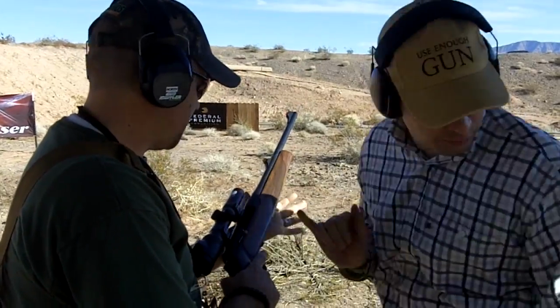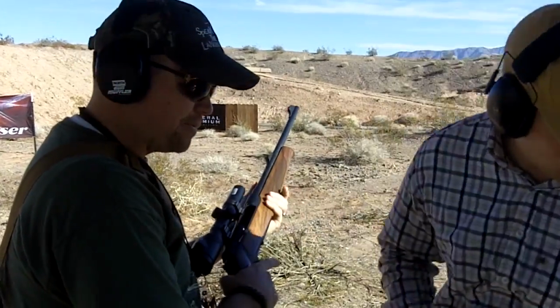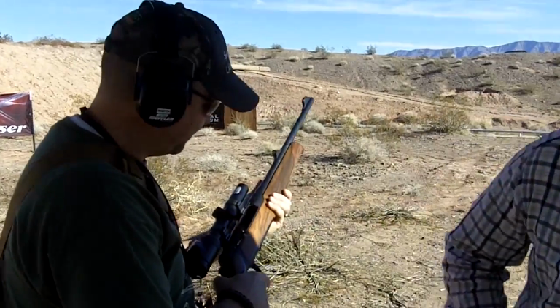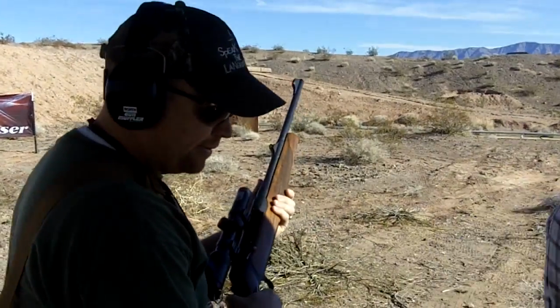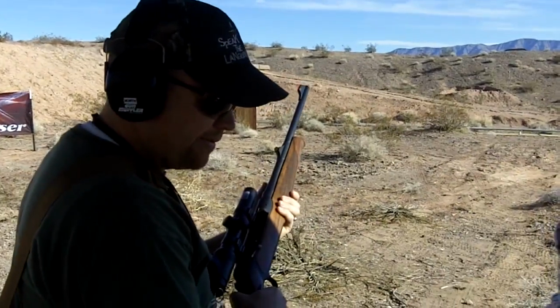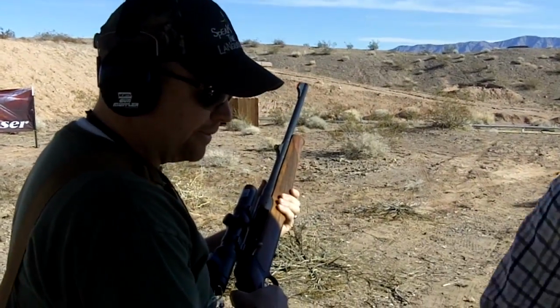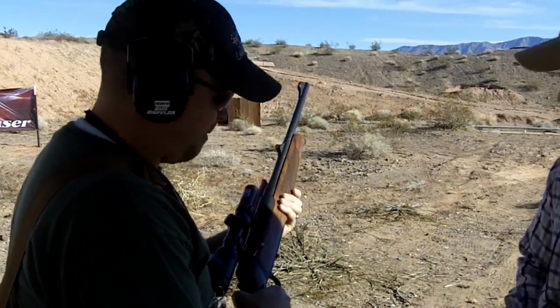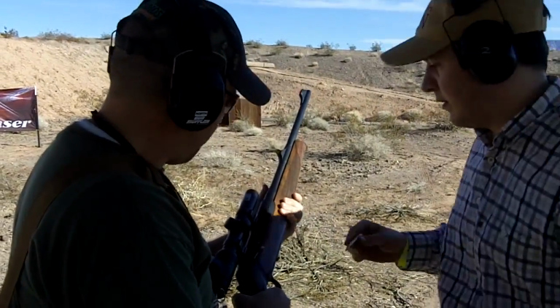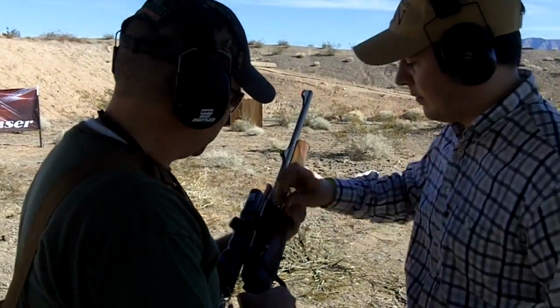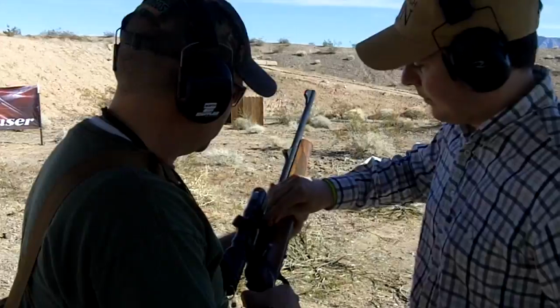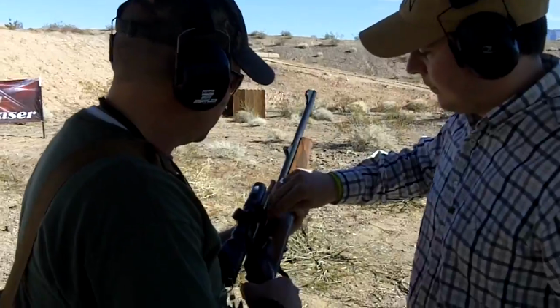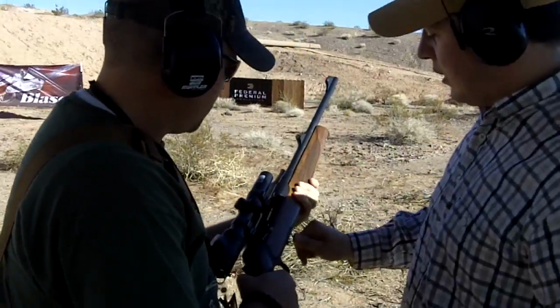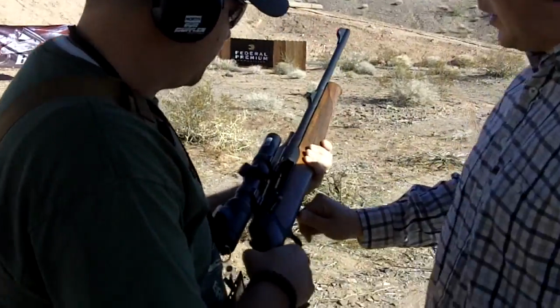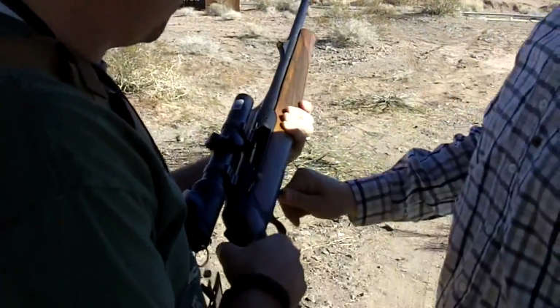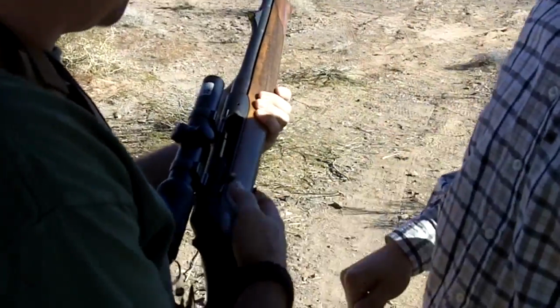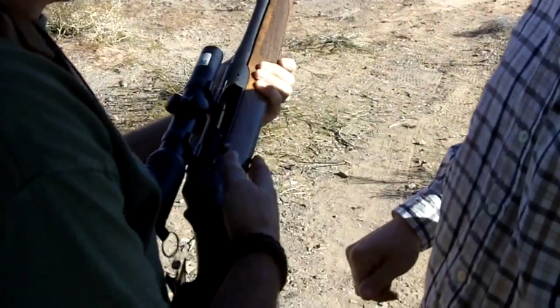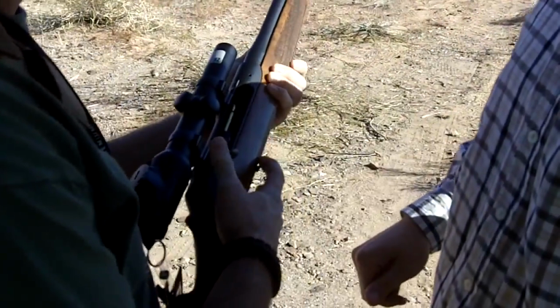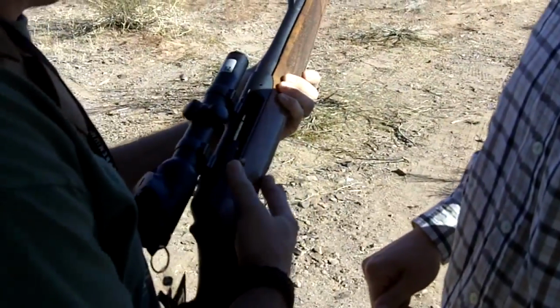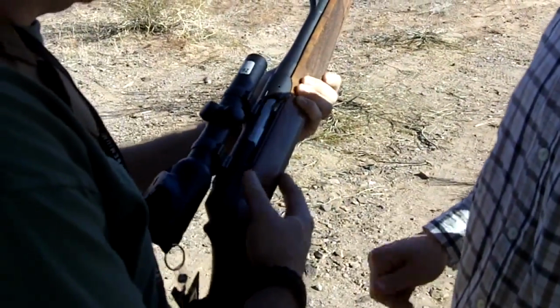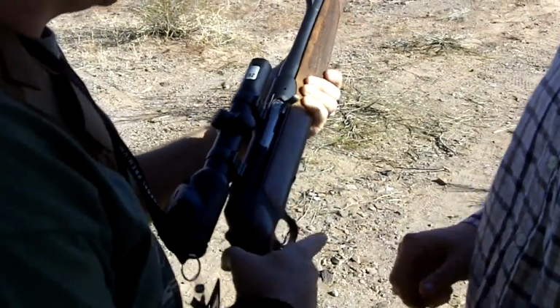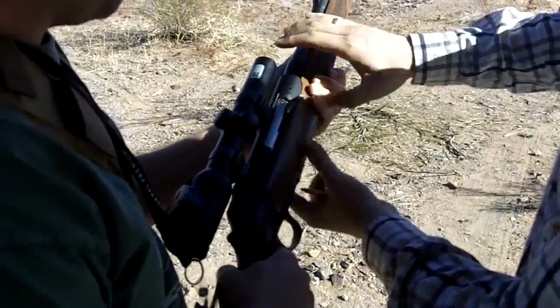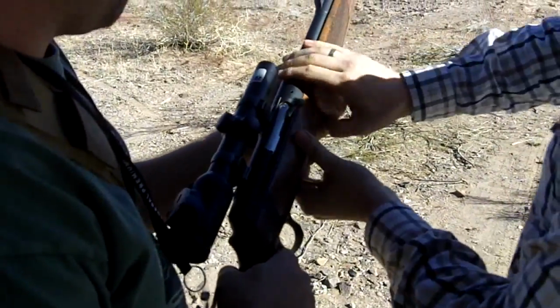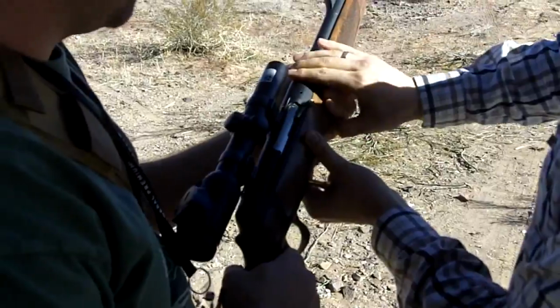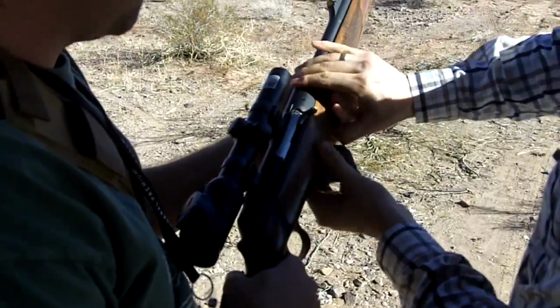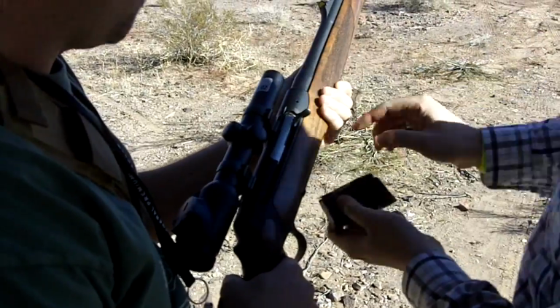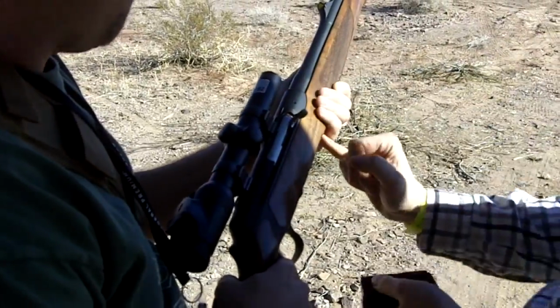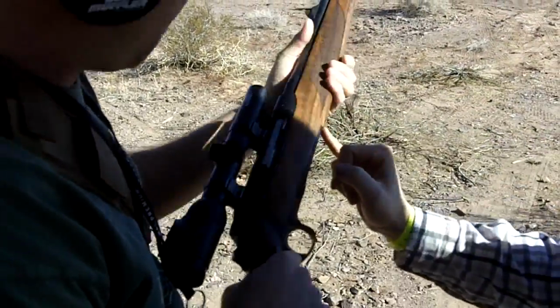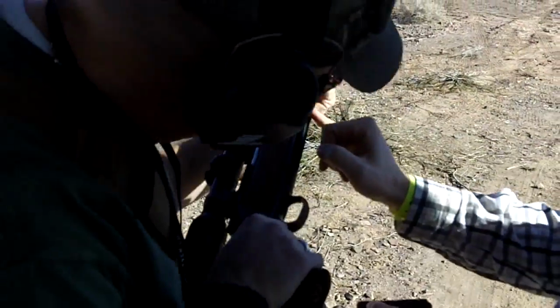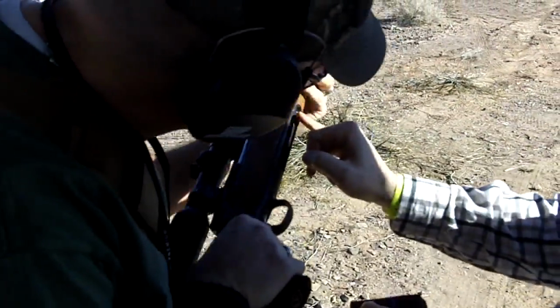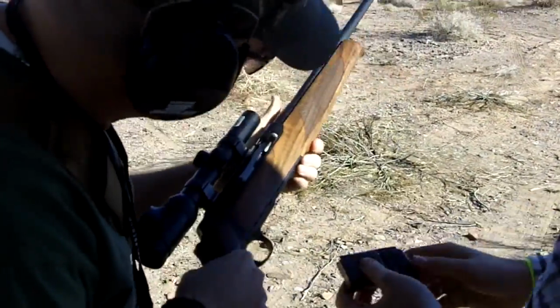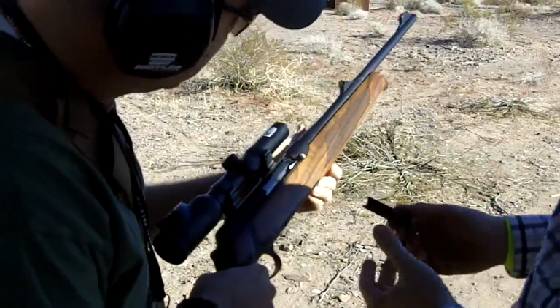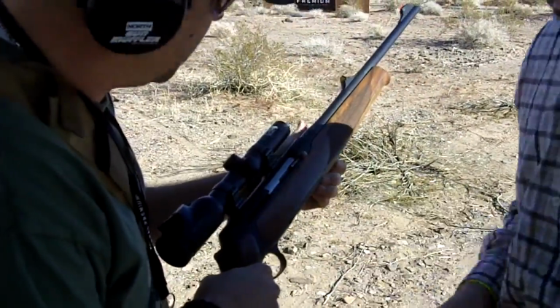Push one, cartridge in, release this button. Push two — here you have the release button. It's different, you're gonna see it's pretty slick.